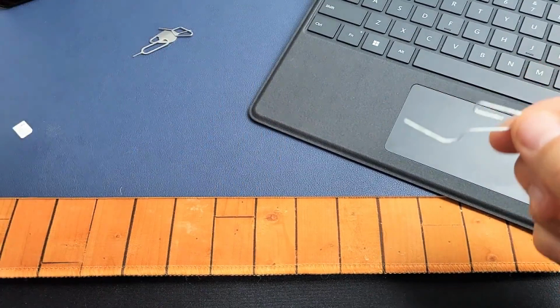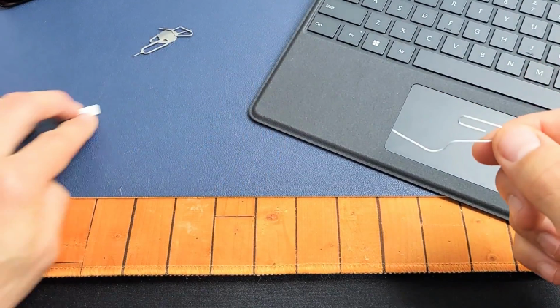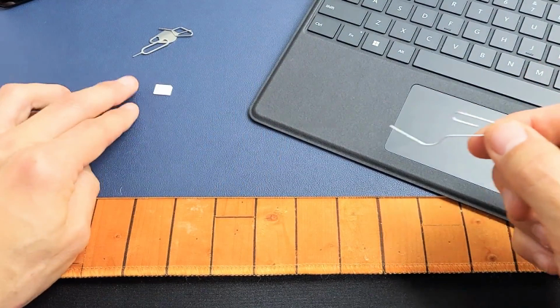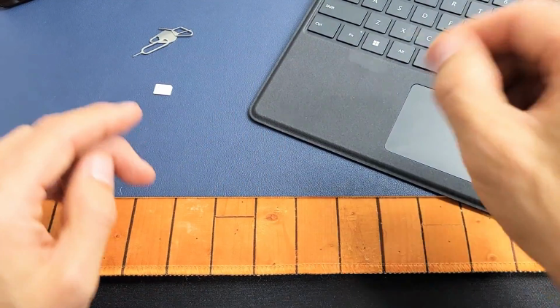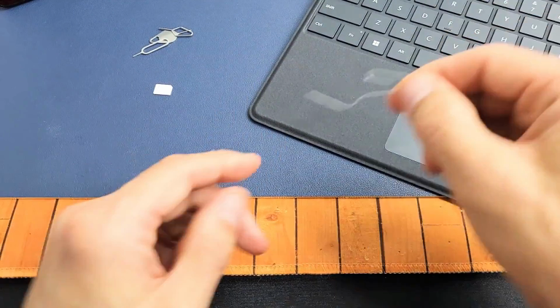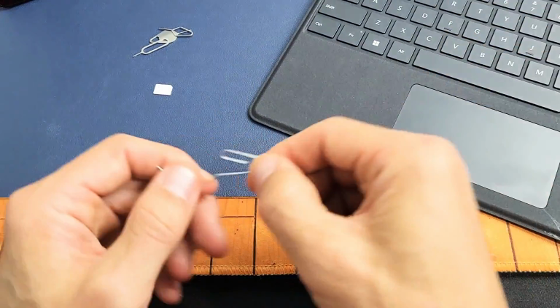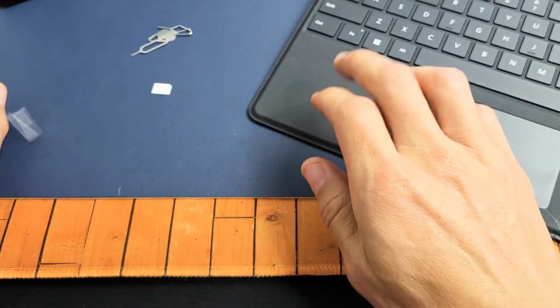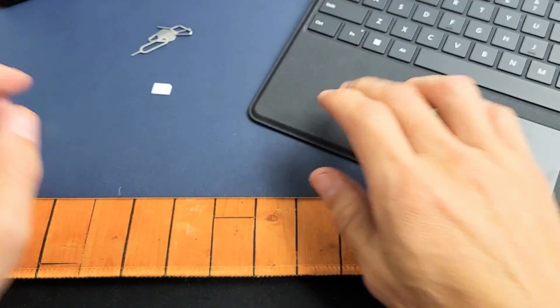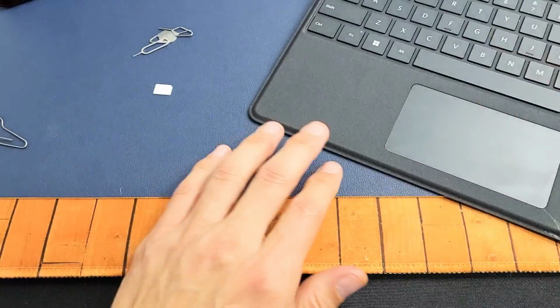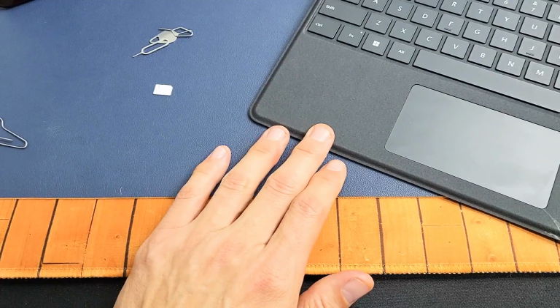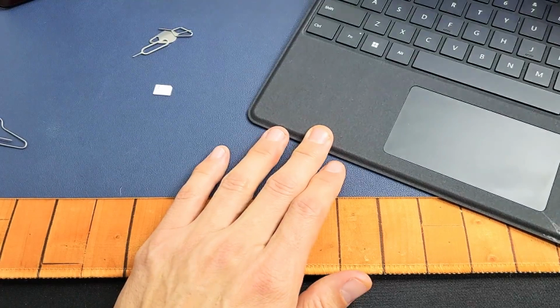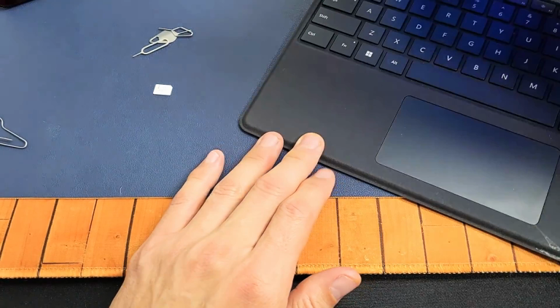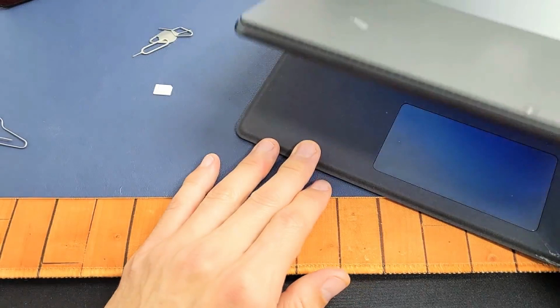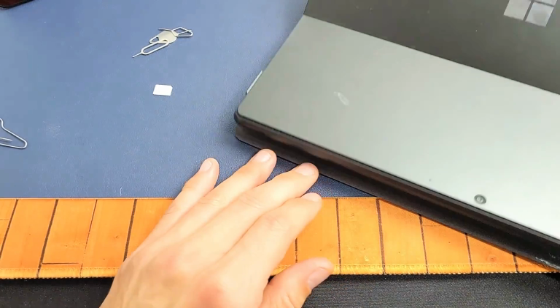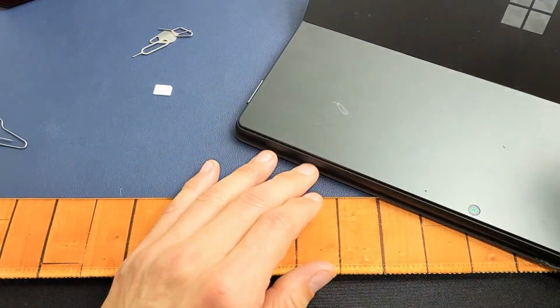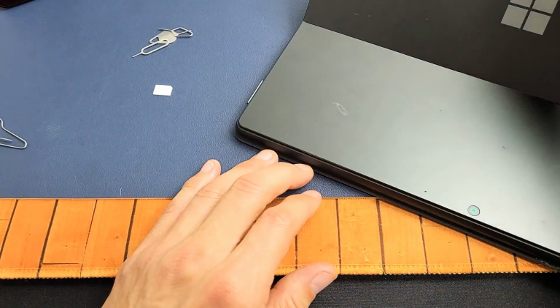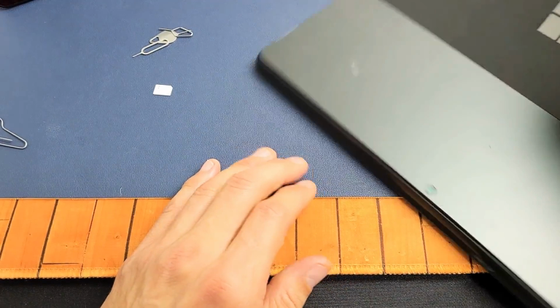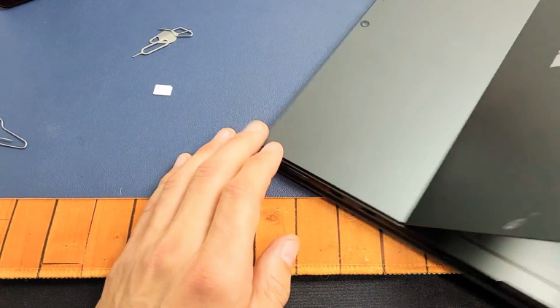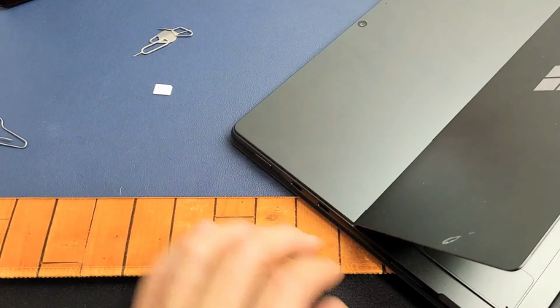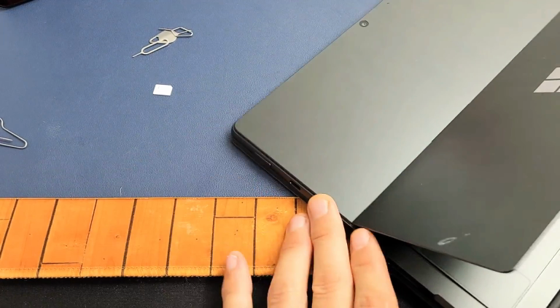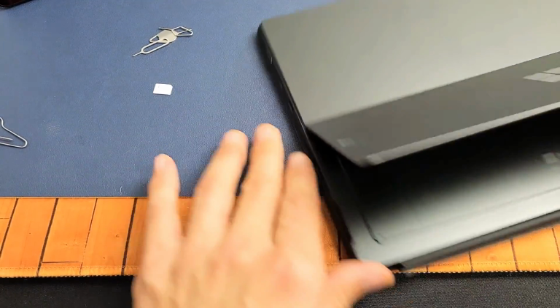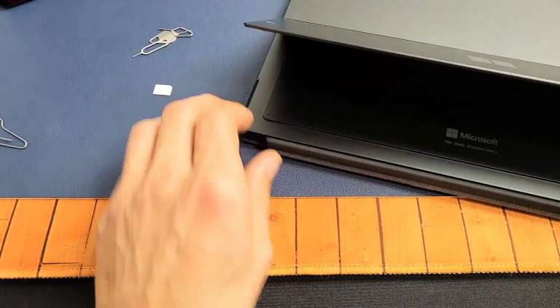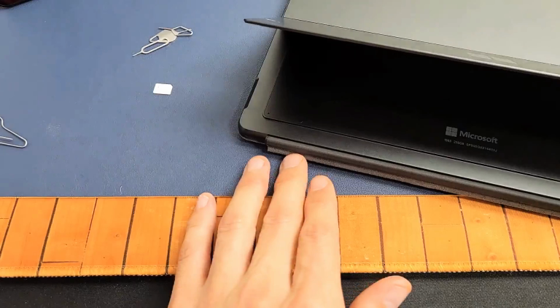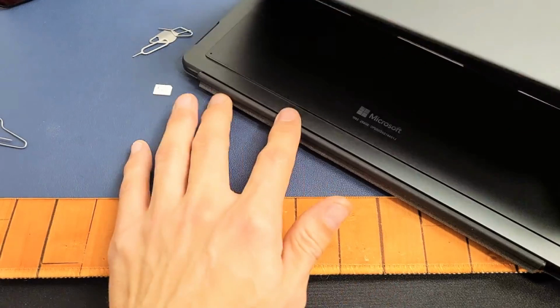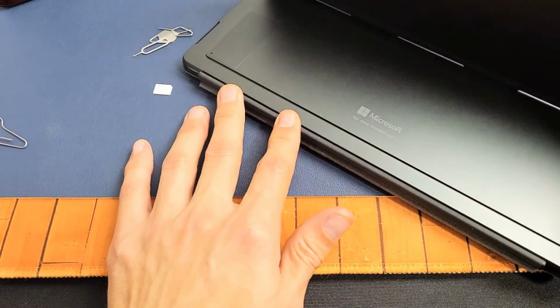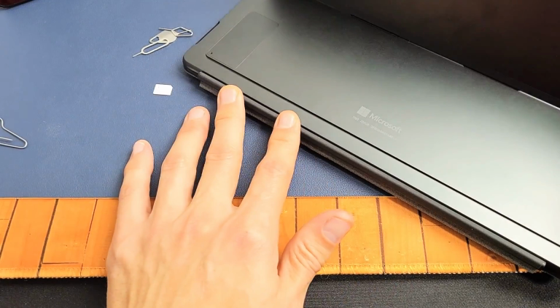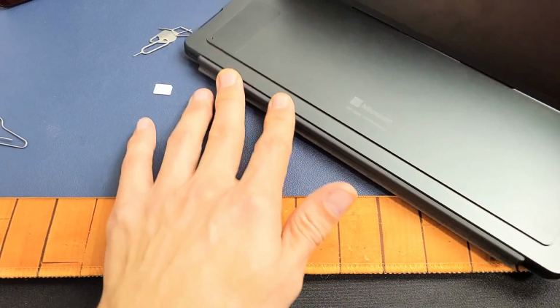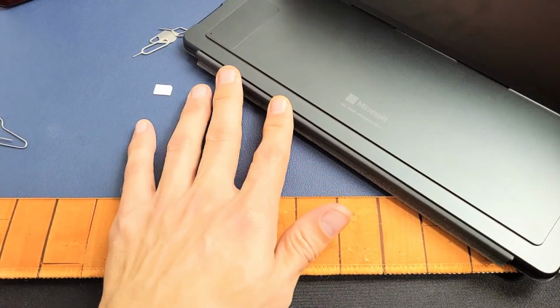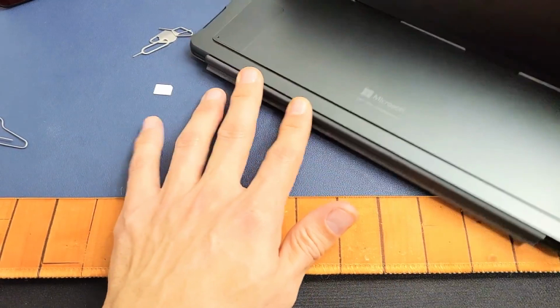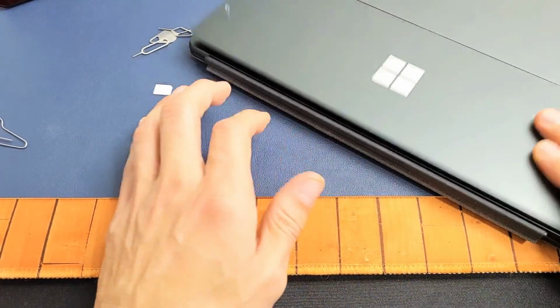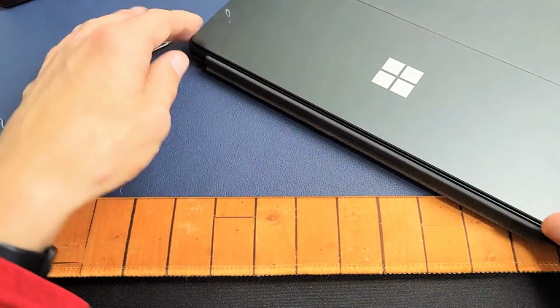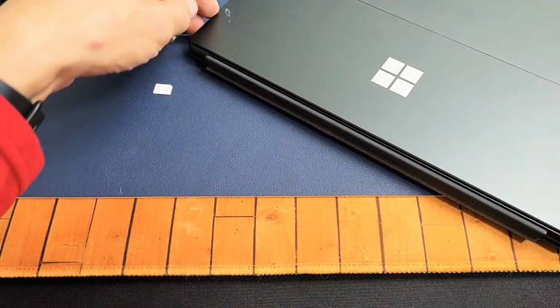So here's my SIM card here. Now let me just show you my Microsoft Surface Pro 8. This one is not compatible with the SIM, but let me just show you really fast.